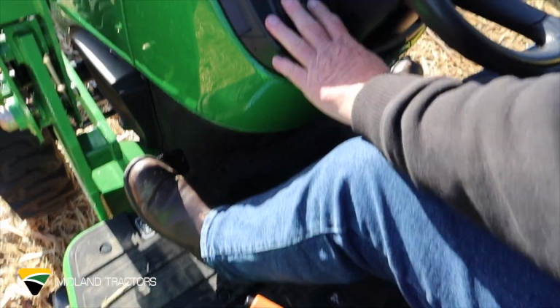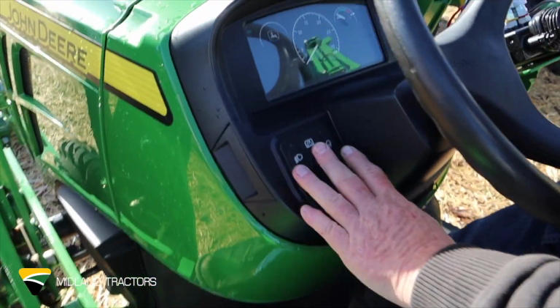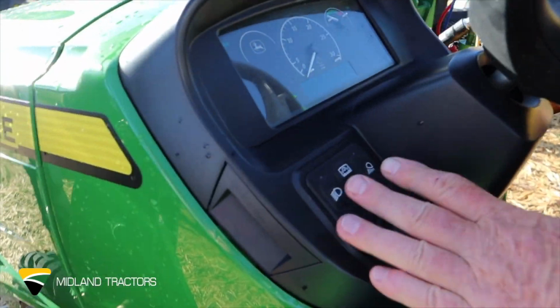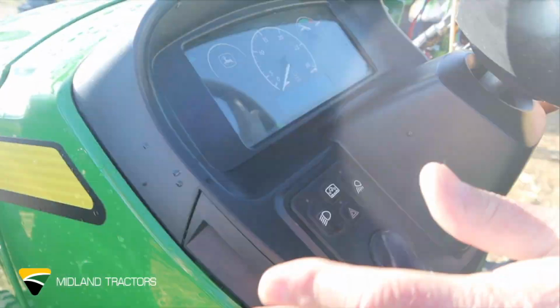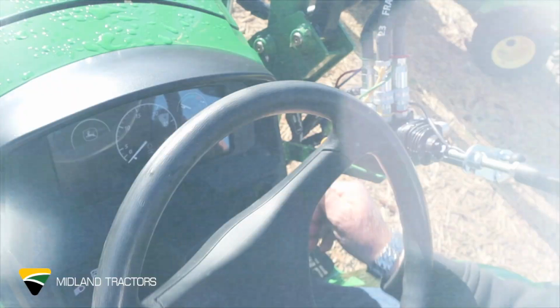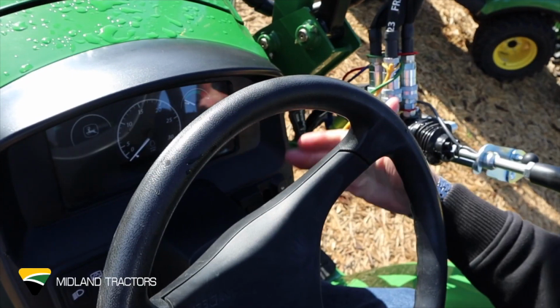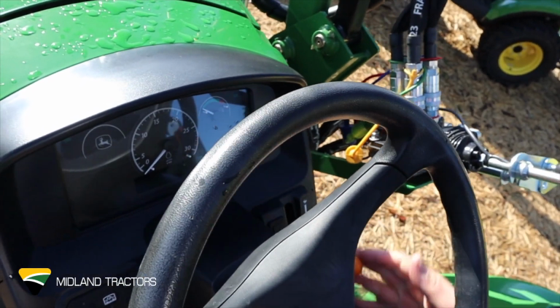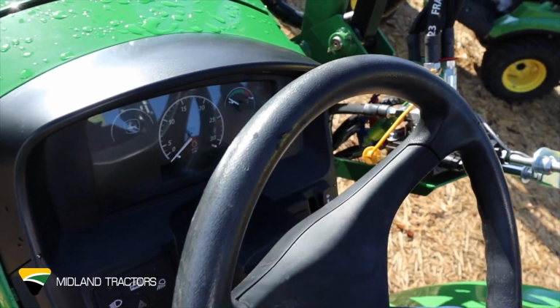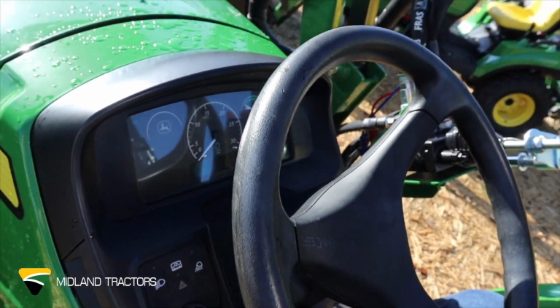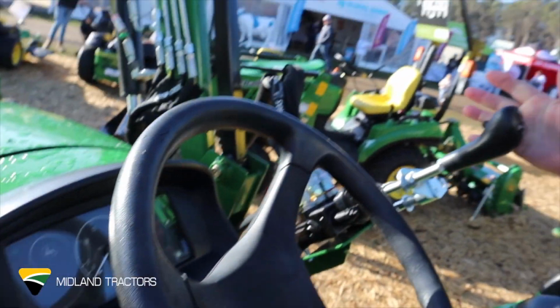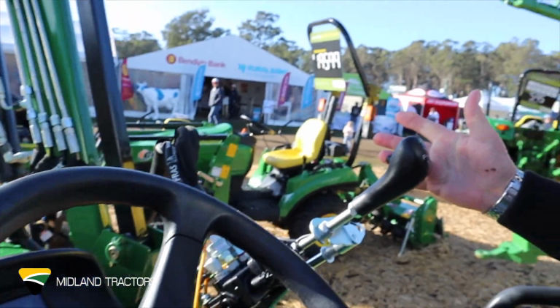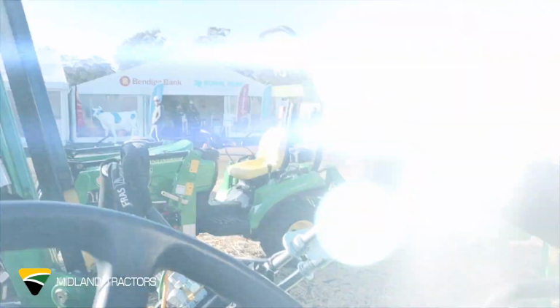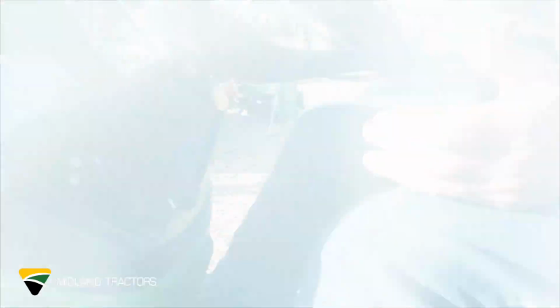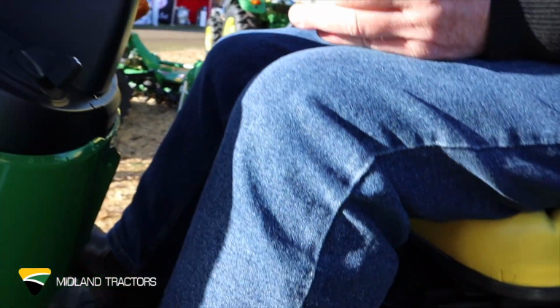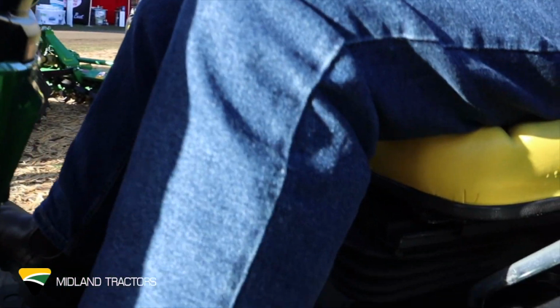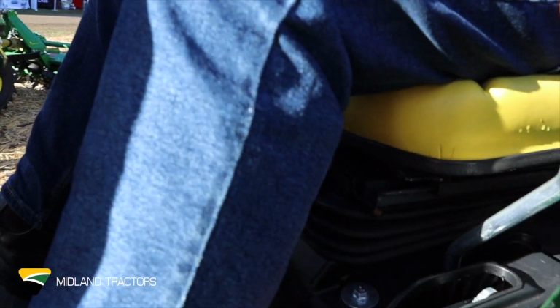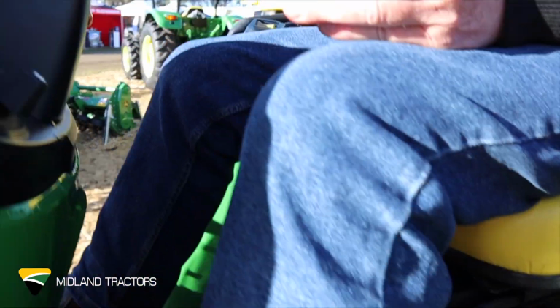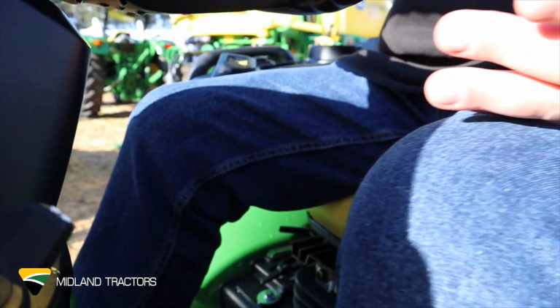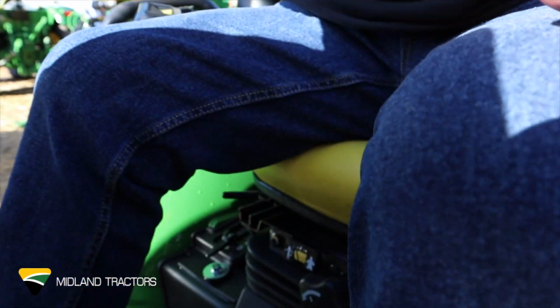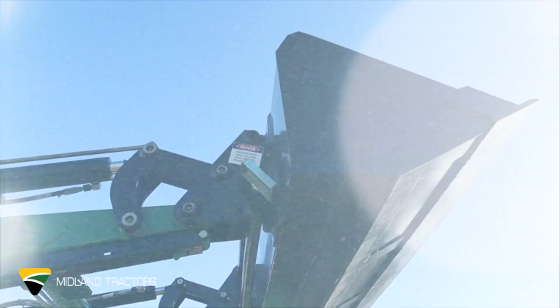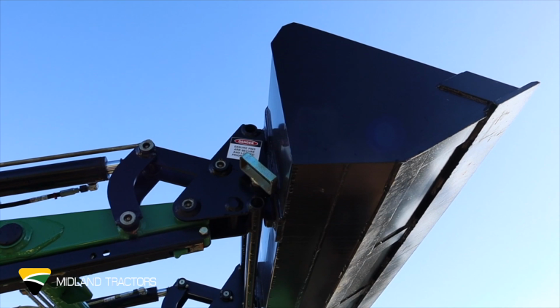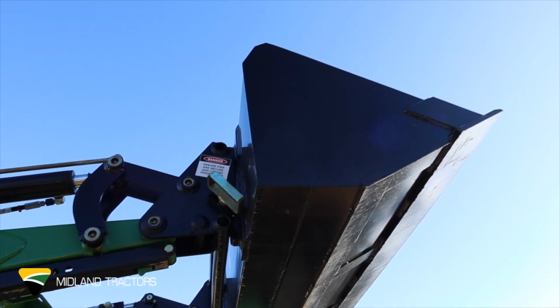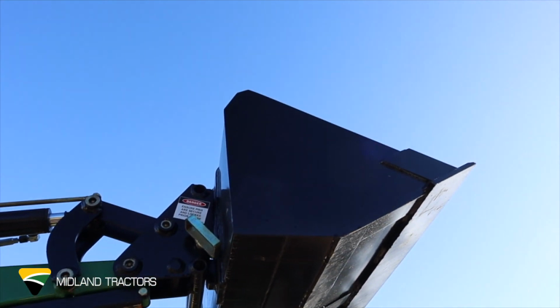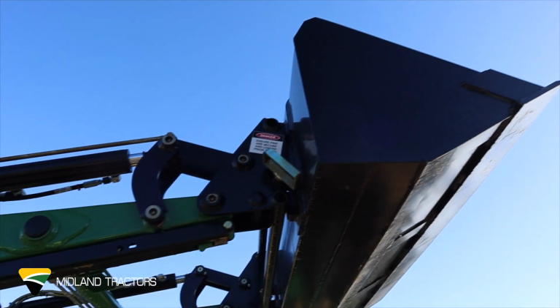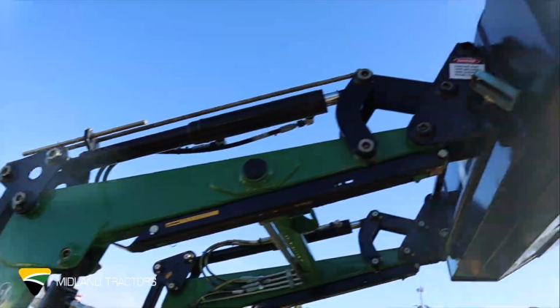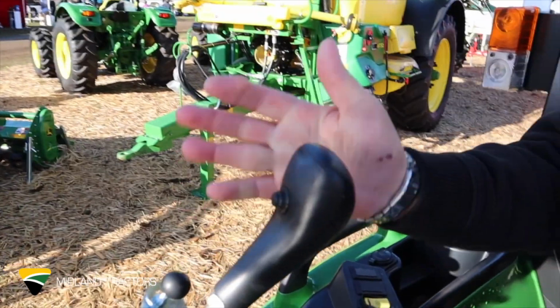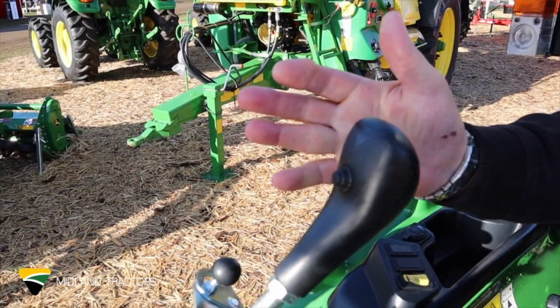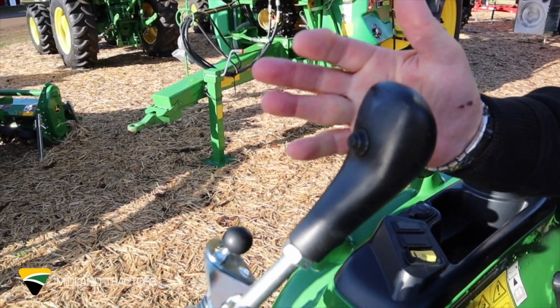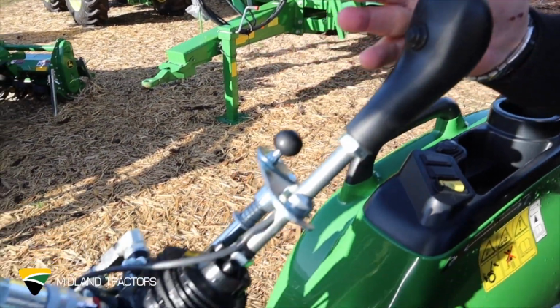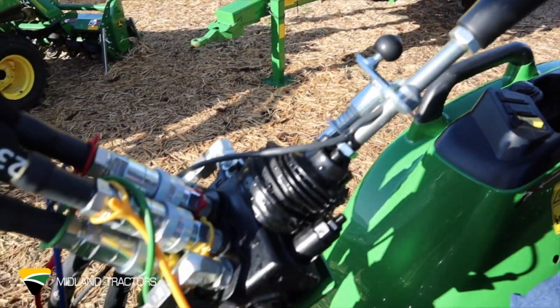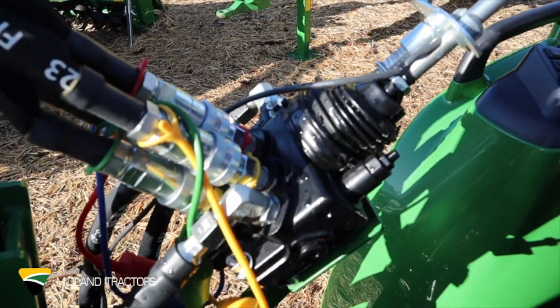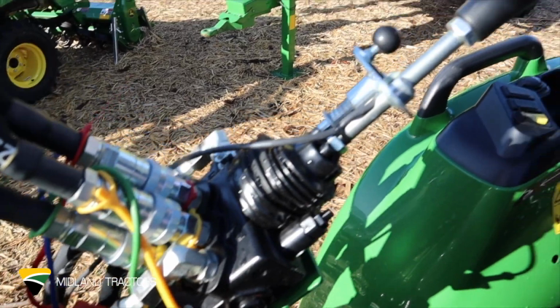Being your lights, throttle, and joystick control to your loader. The four-in-one bucket is operated from a button on the loader, and the joystick gives you full control for the loader.